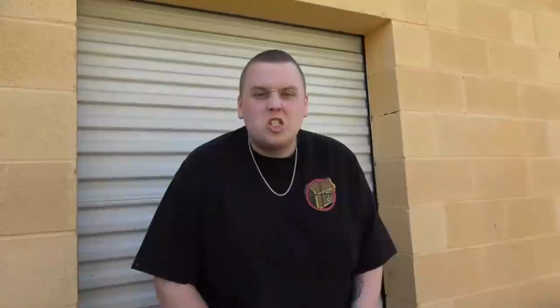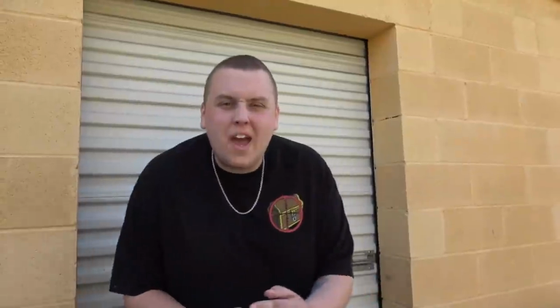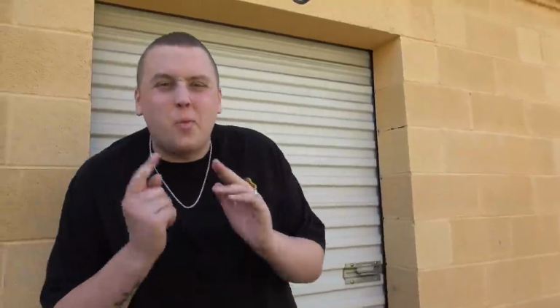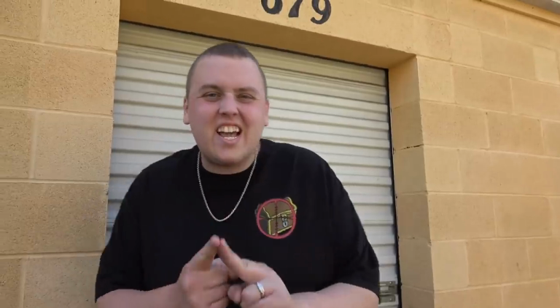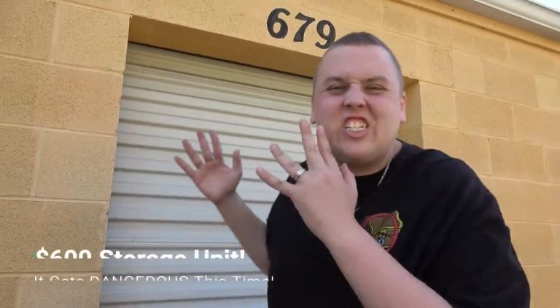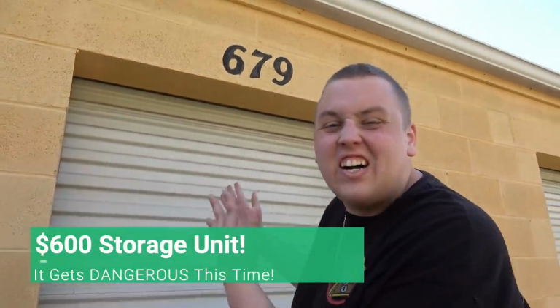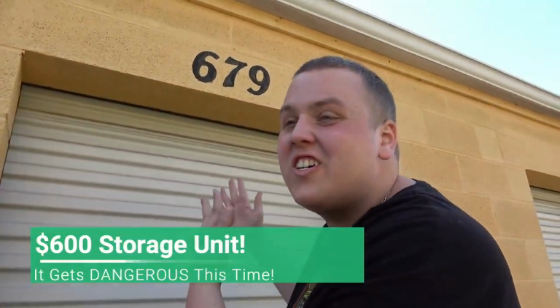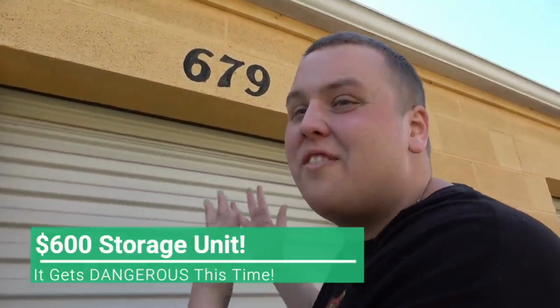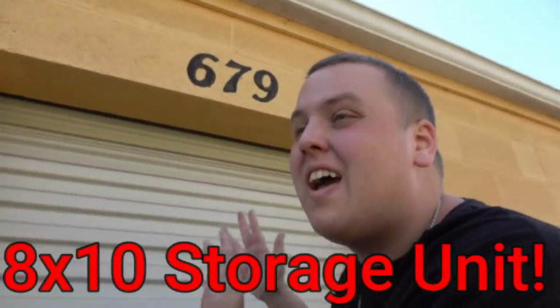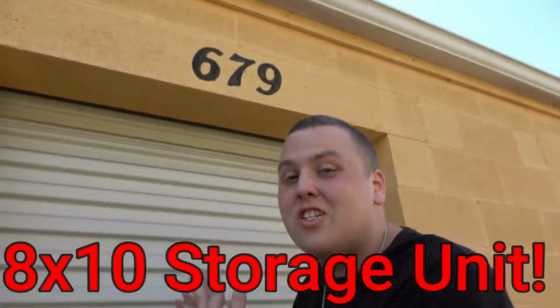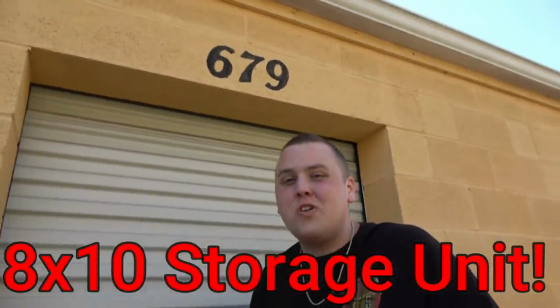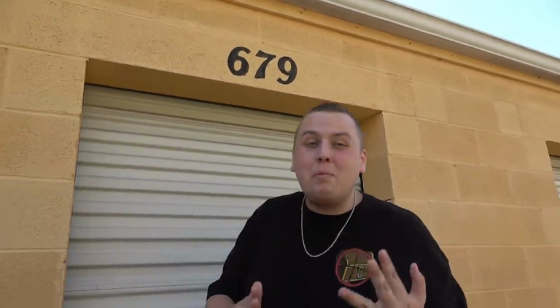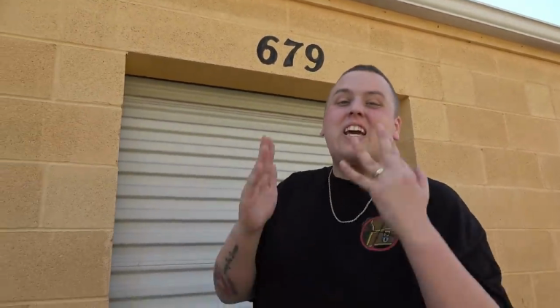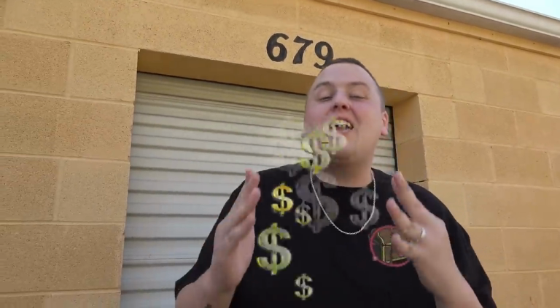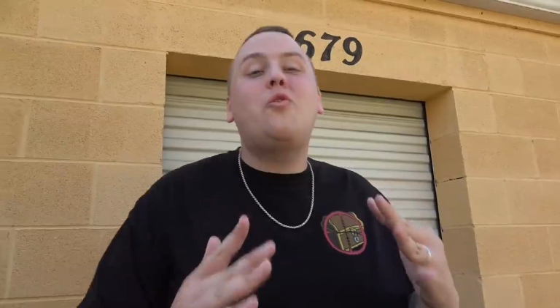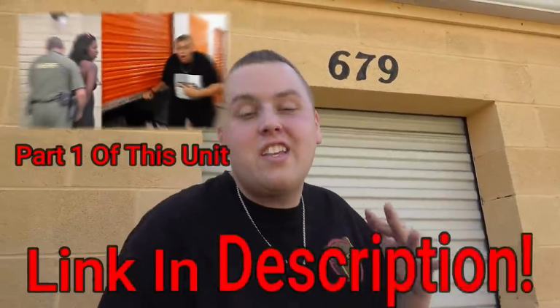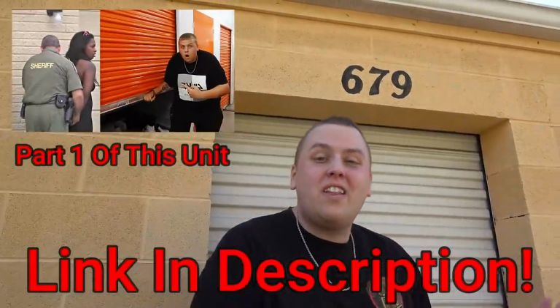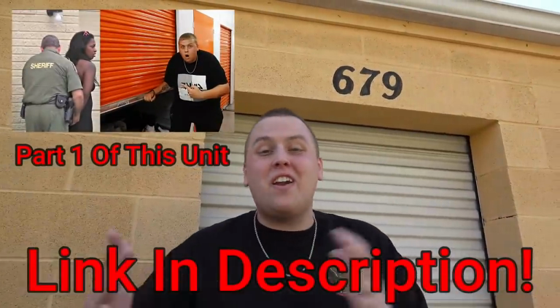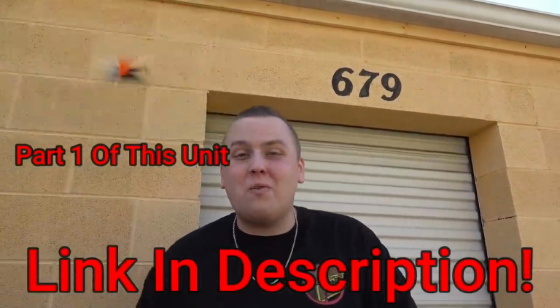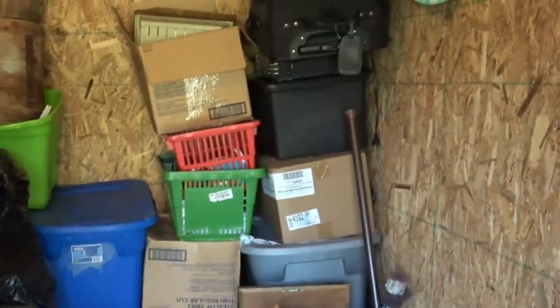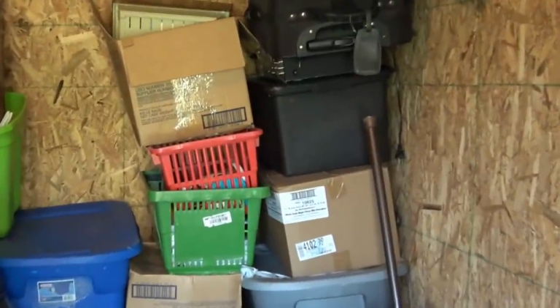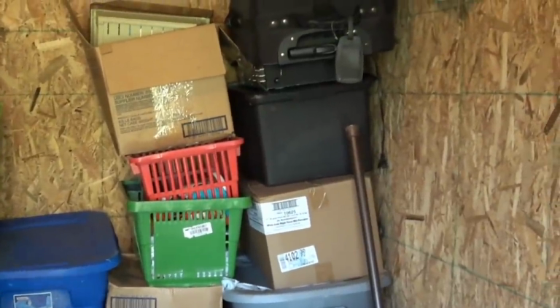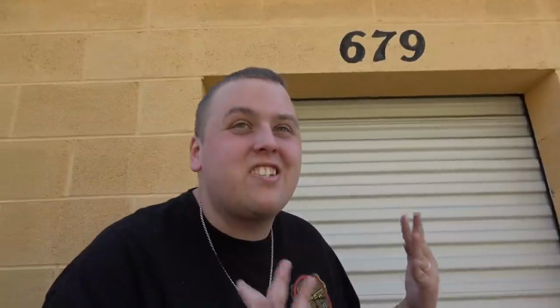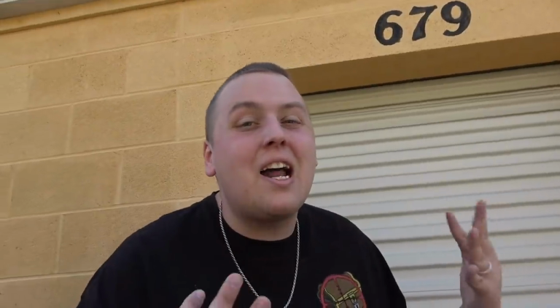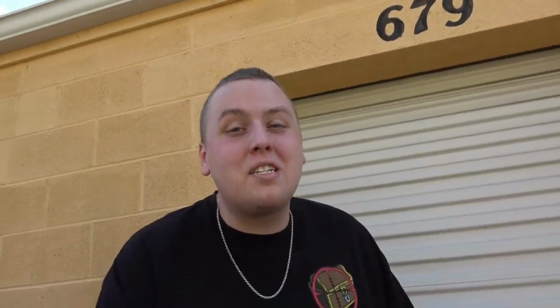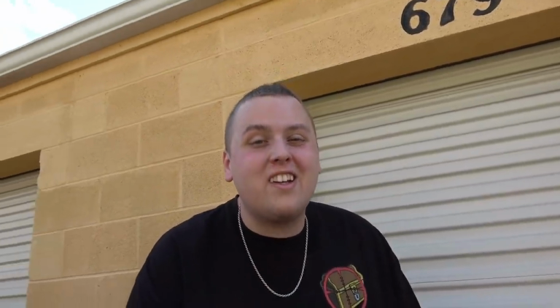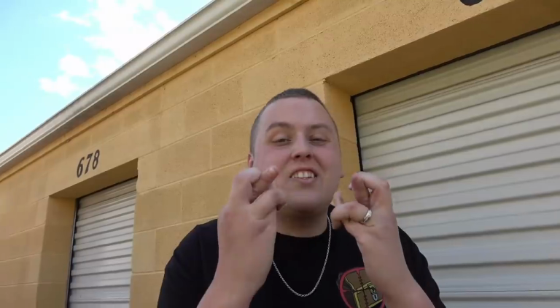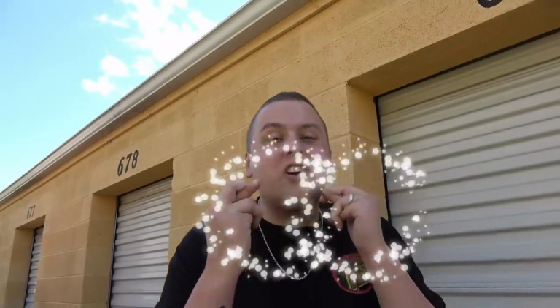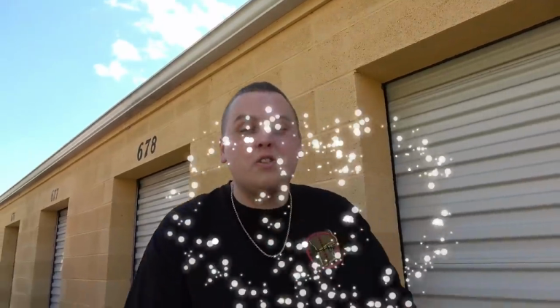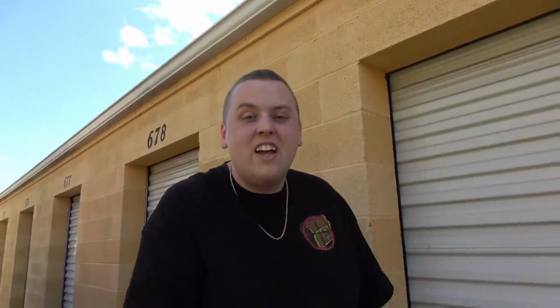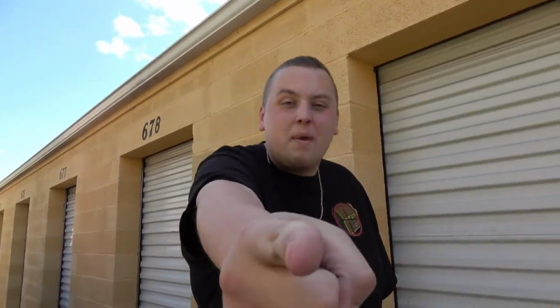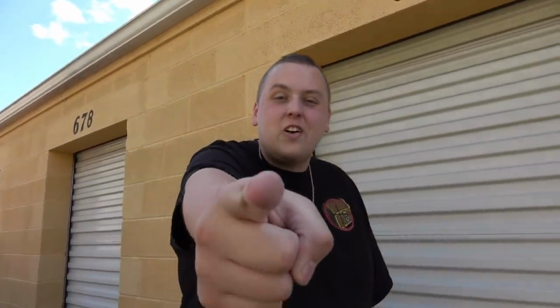So we're back here once again at our $600 8x10 storage unit. It's been producing a lot of cool finds. Now we've got the stuff out the front, we're gonna get closer to stuff in the back, and there's a lot of boxes back there. So let's hope it's awesome stuff — let's get back into it.